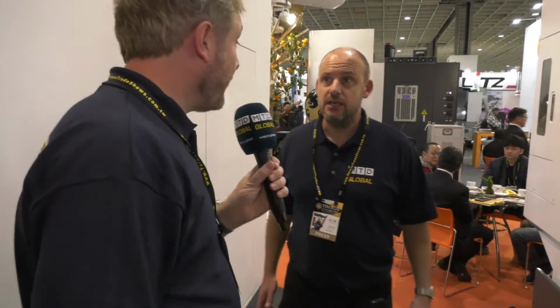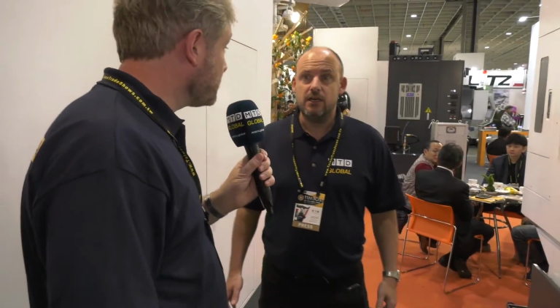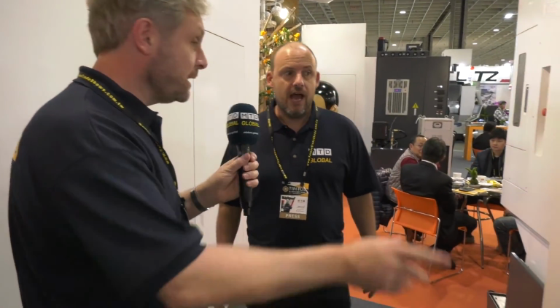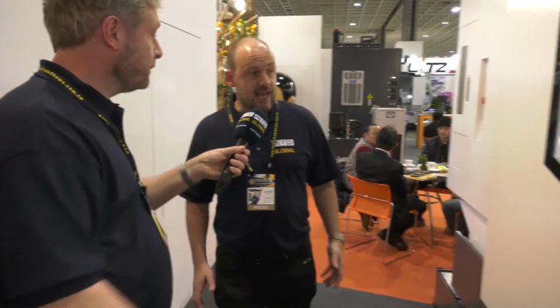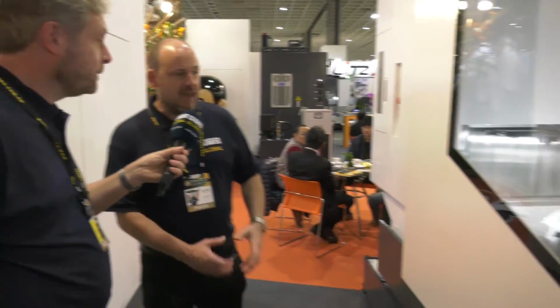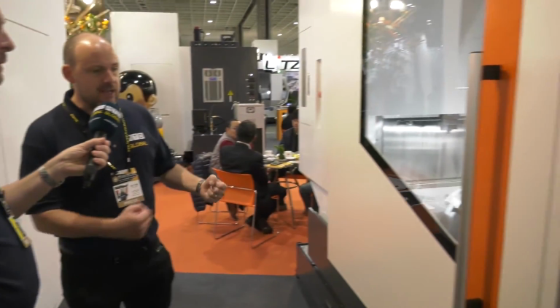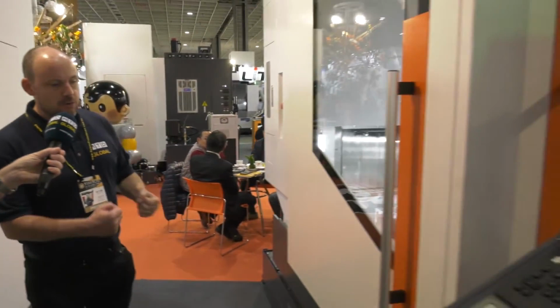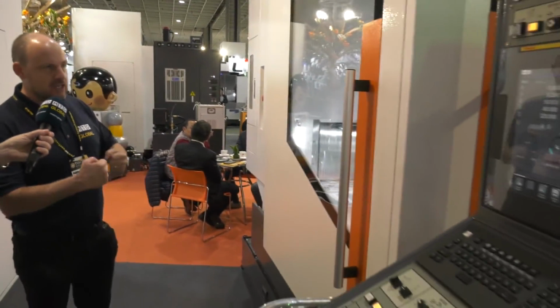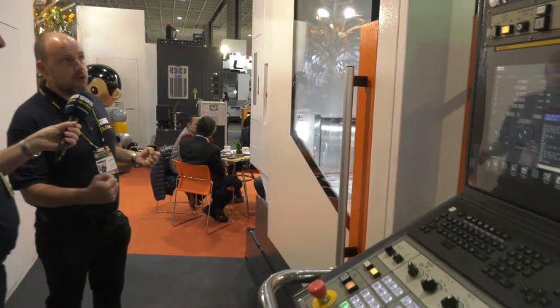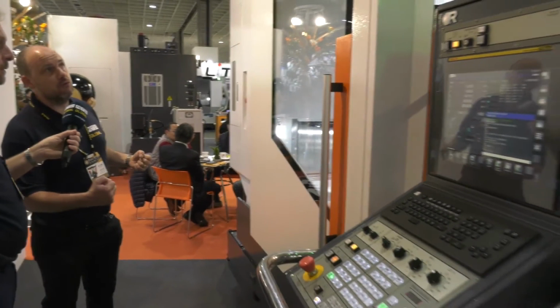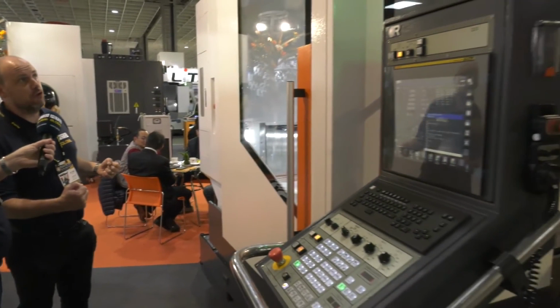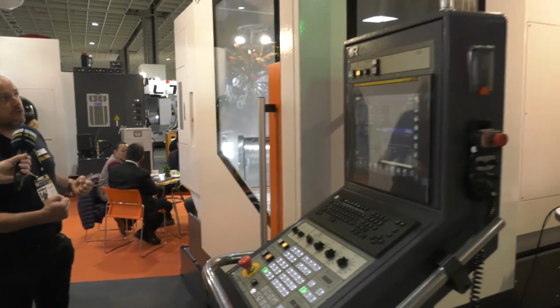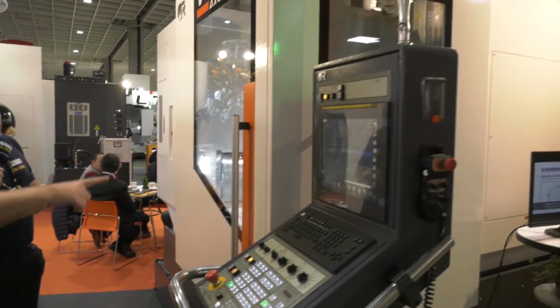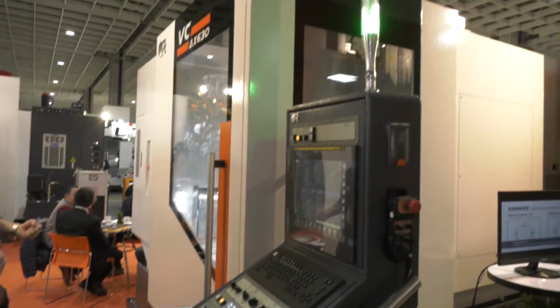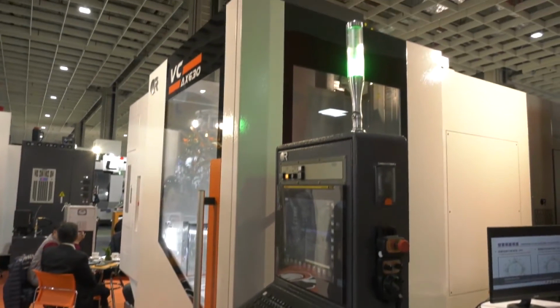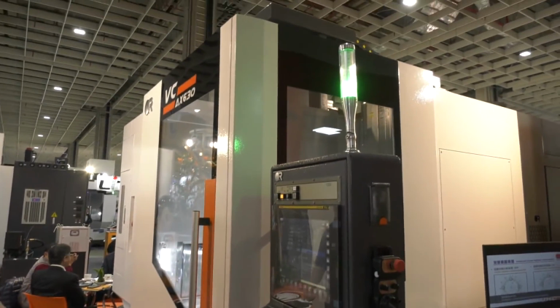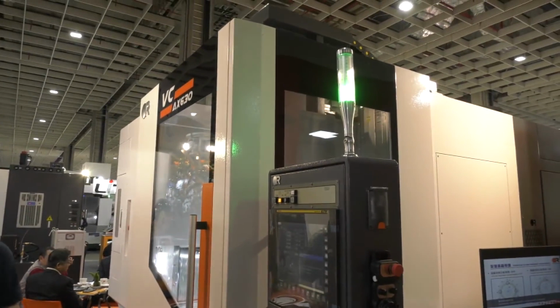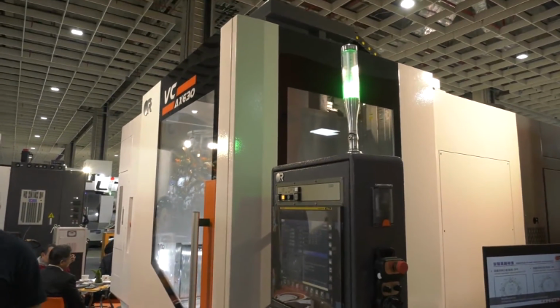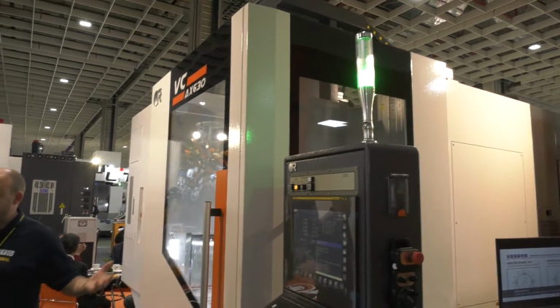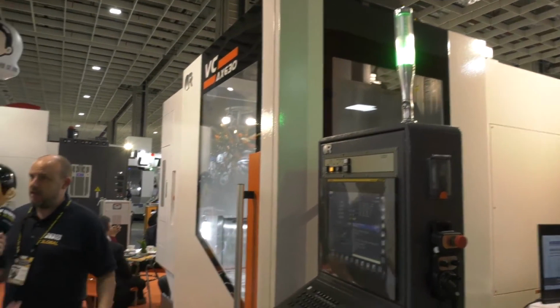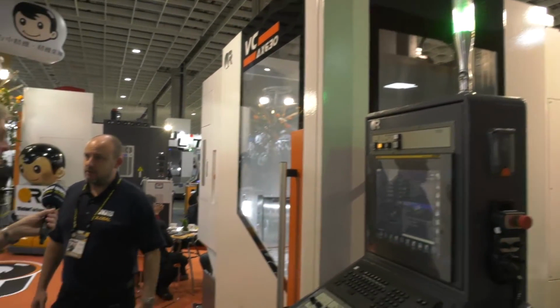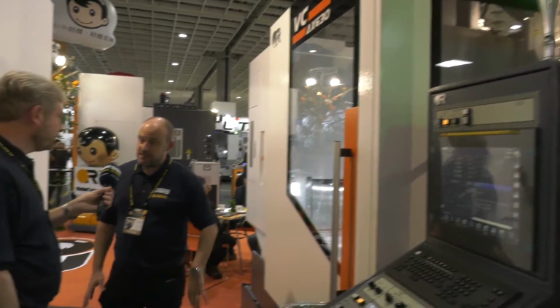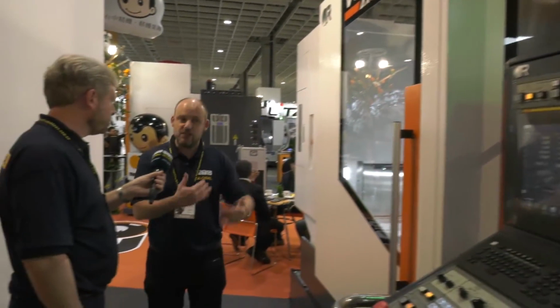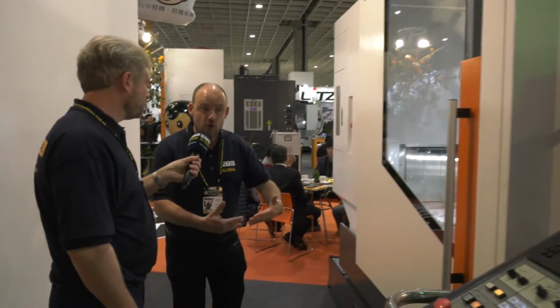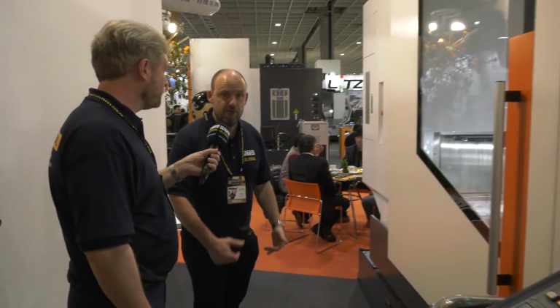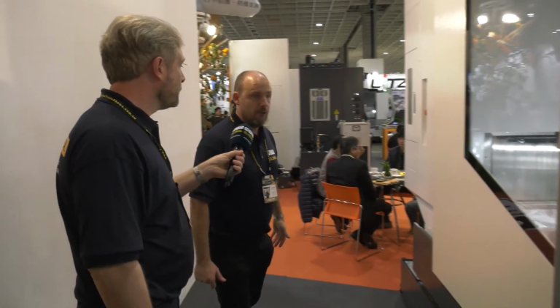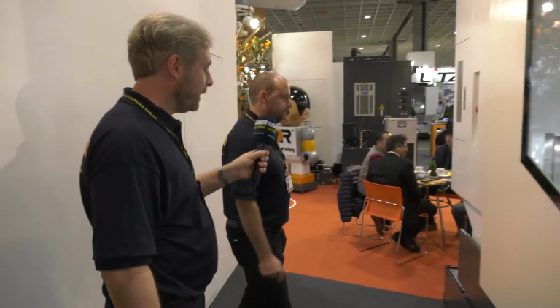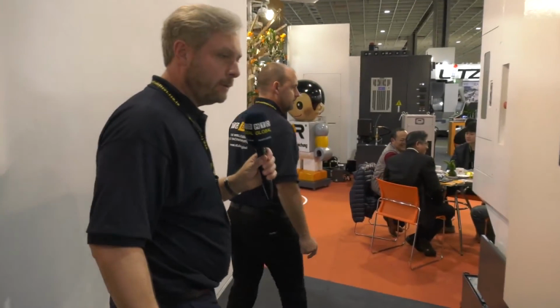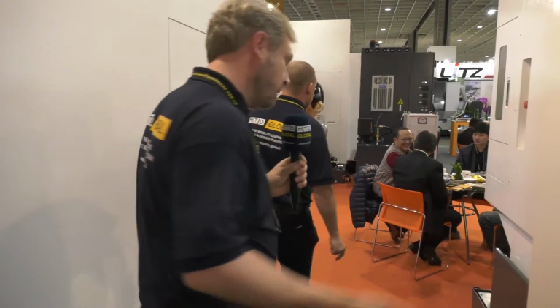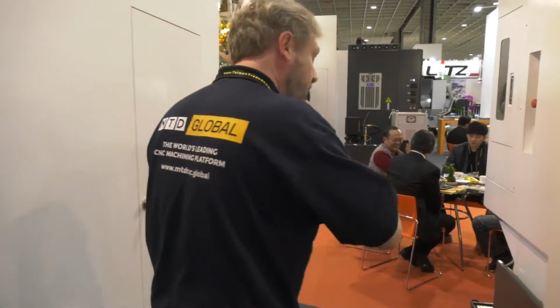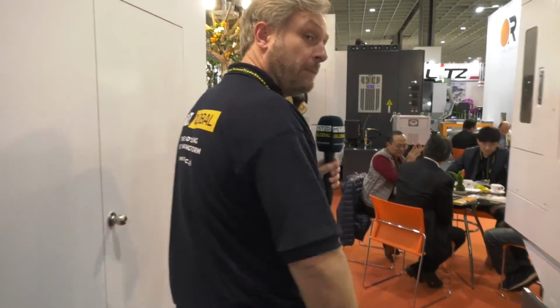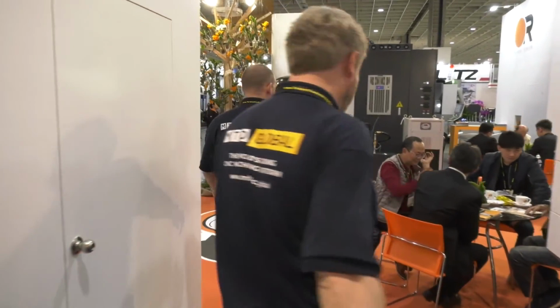What about access to the machine? Yeah, very easy to access — probably got two doors there that you can open. Getting in and loading it is easy, so it's another offering from them.